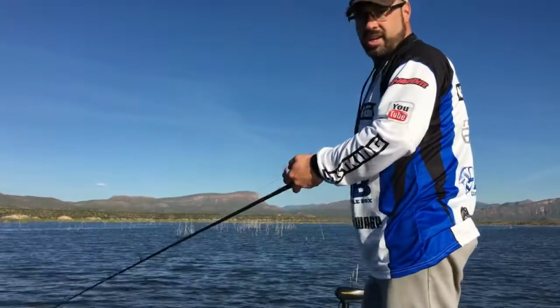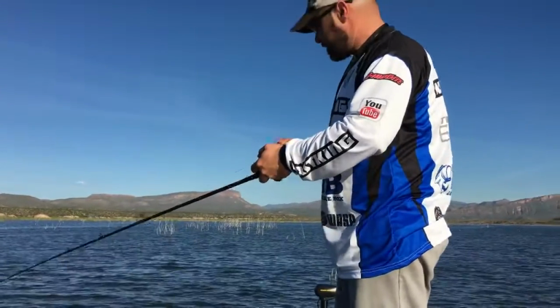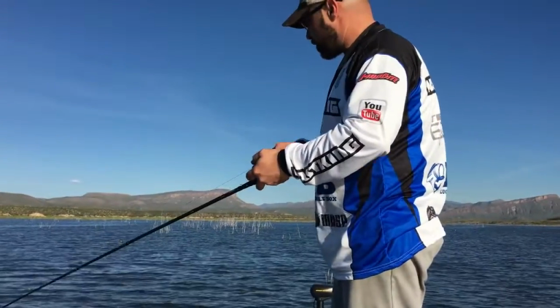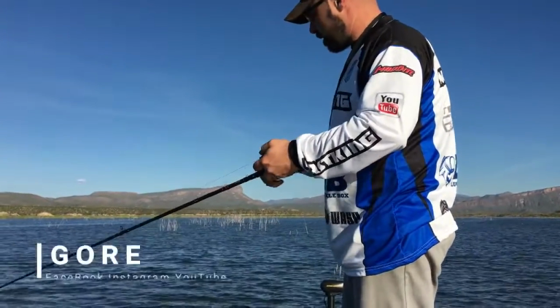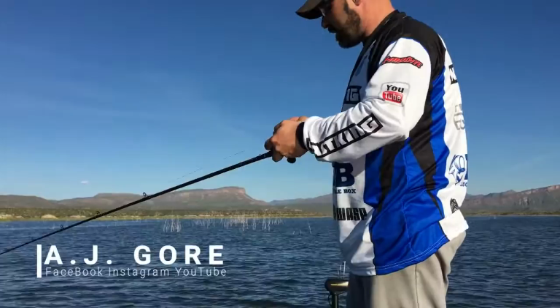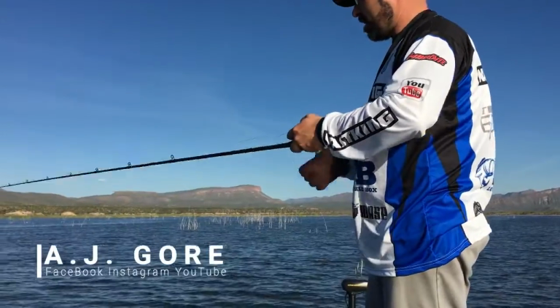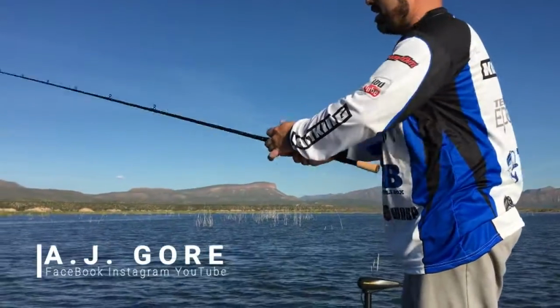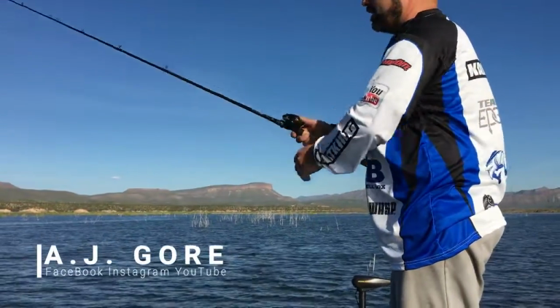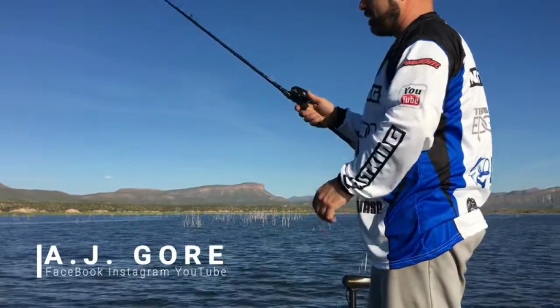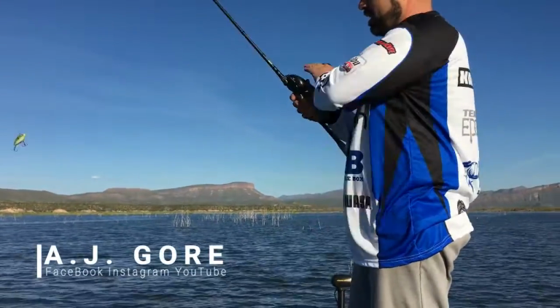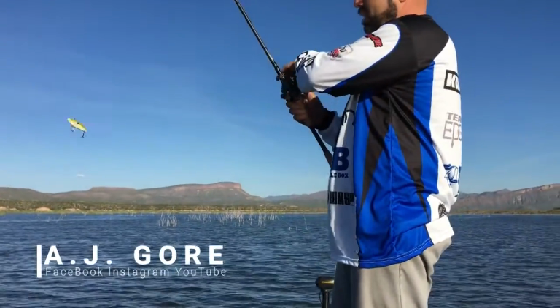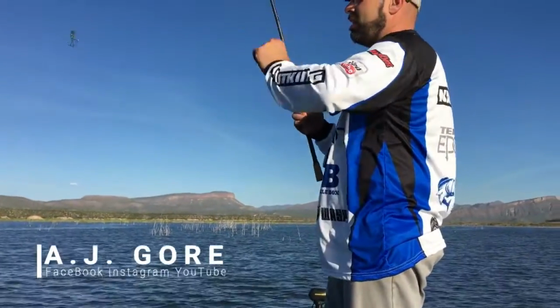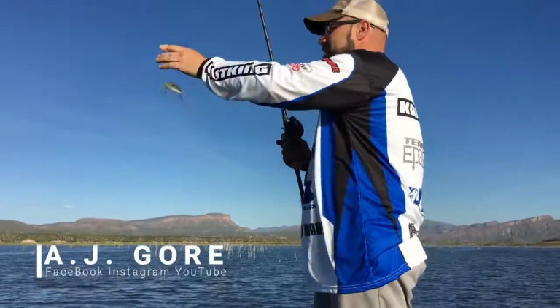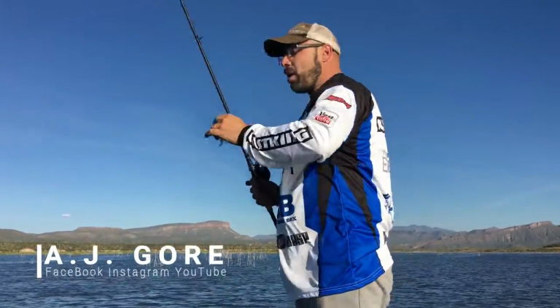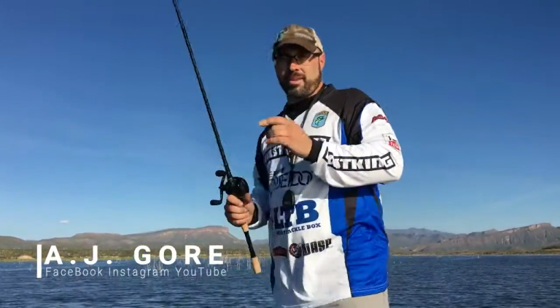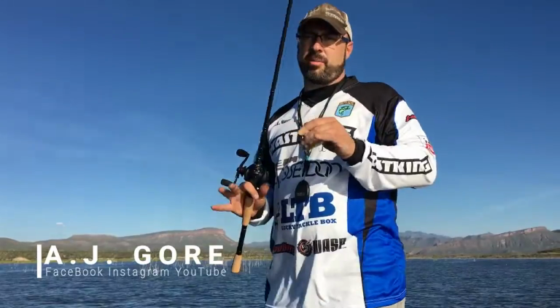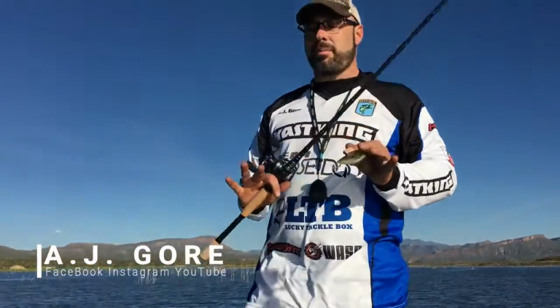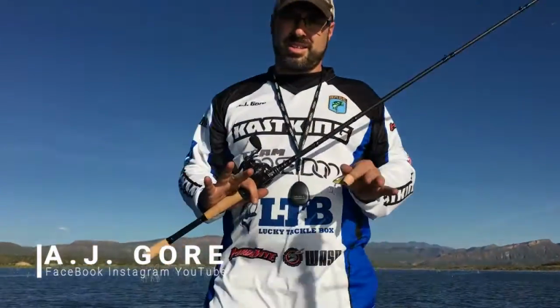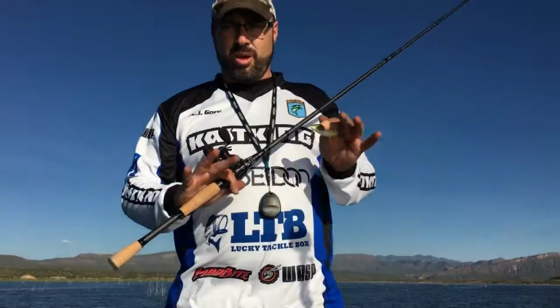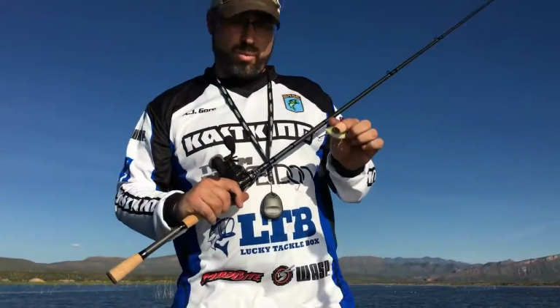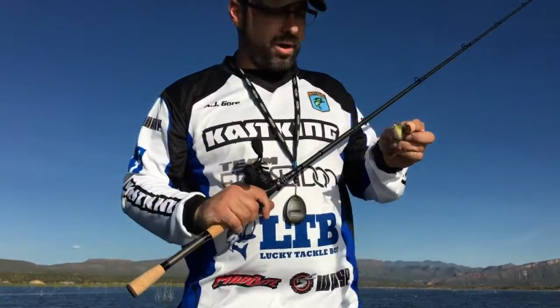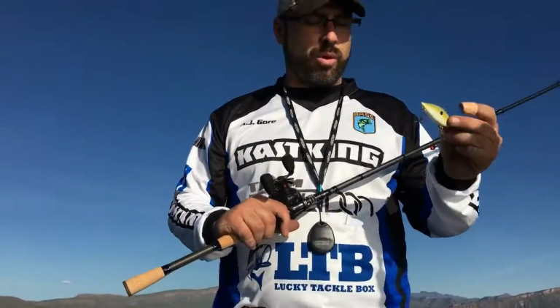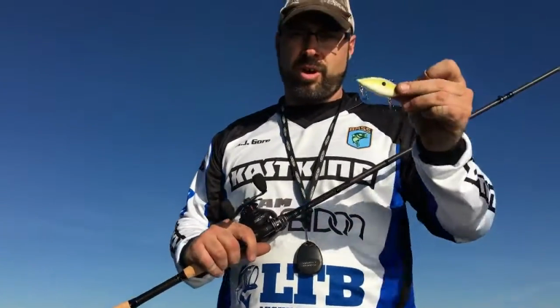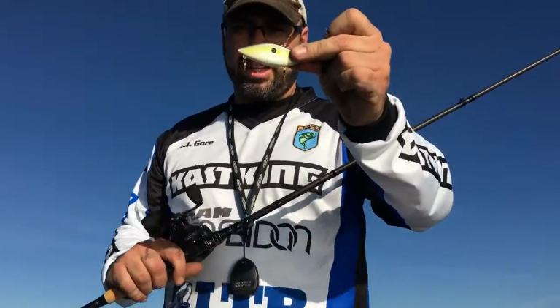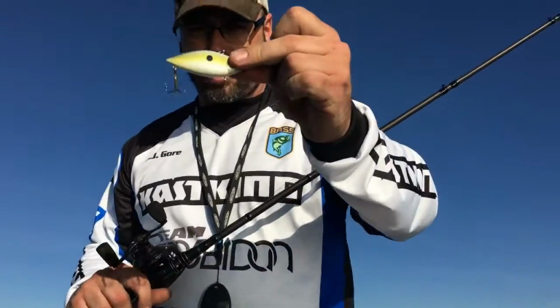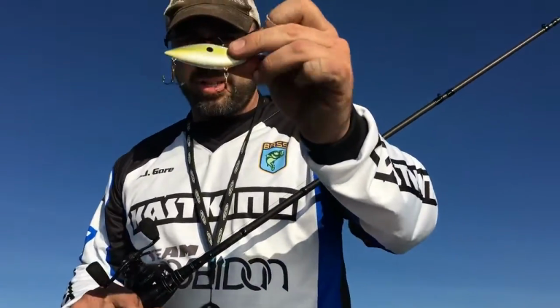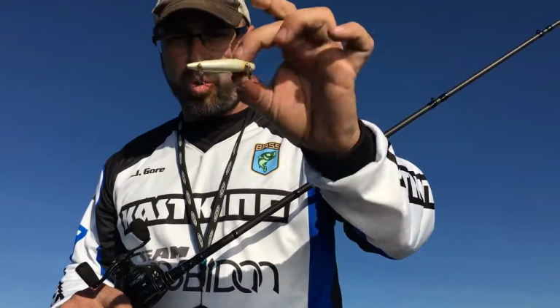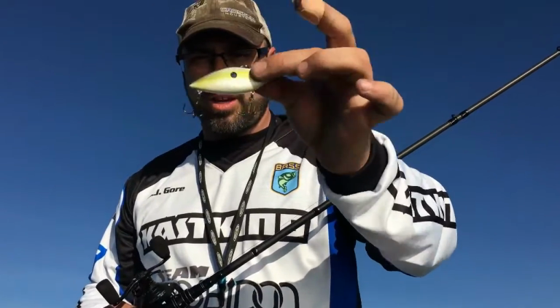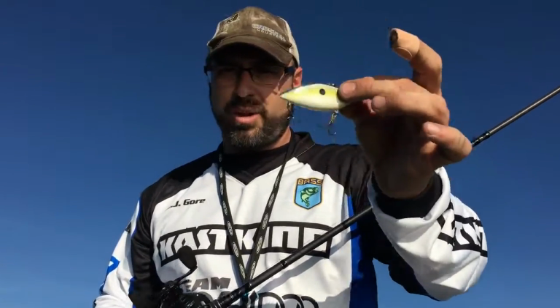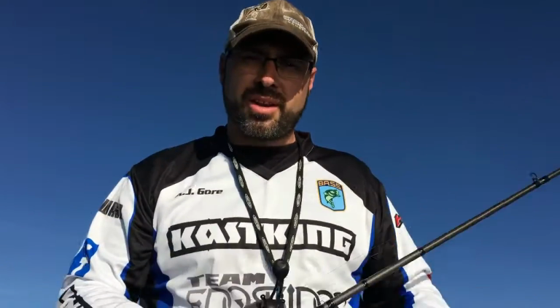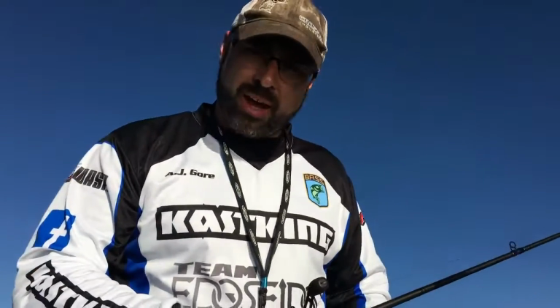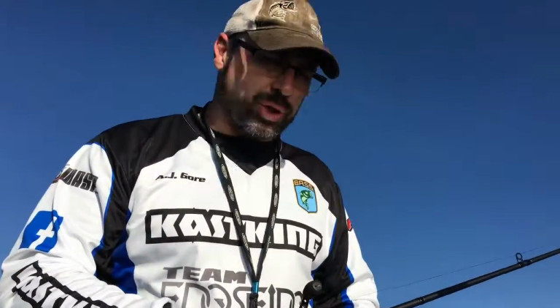Hey guys, AJ Gore here. I want to take a minute to share a little tip about crankbaits. This is going to be crankbaits volume 1. Today we're going to cover lipless crankbaits, or as others may know it, a rattle trap.